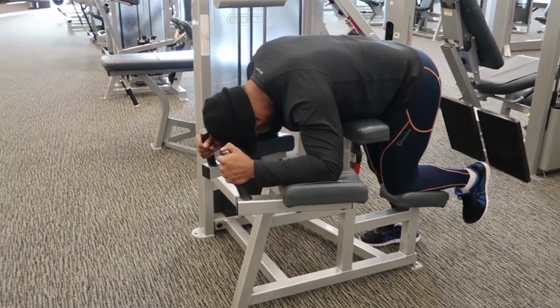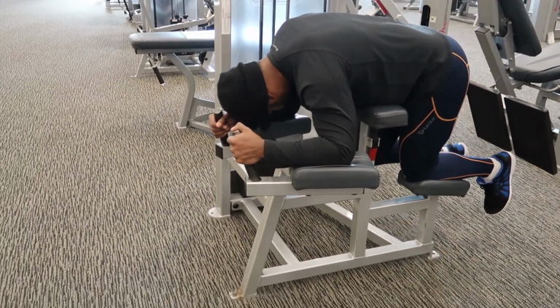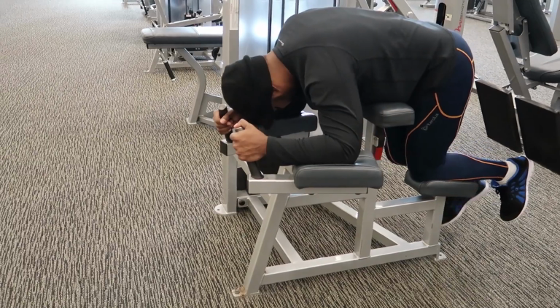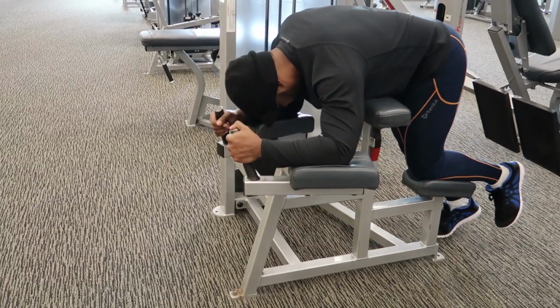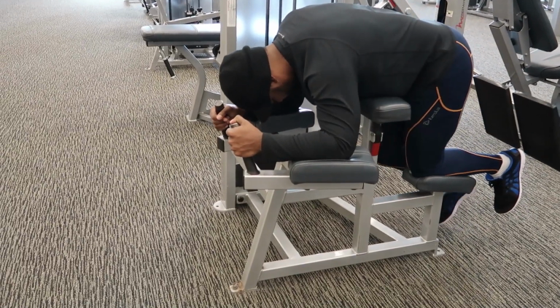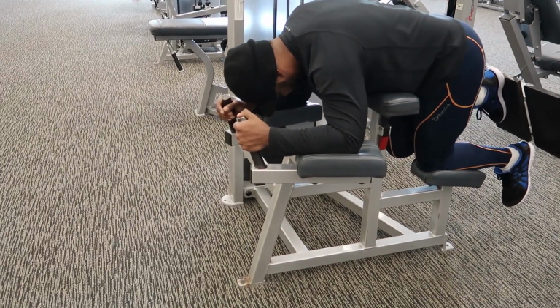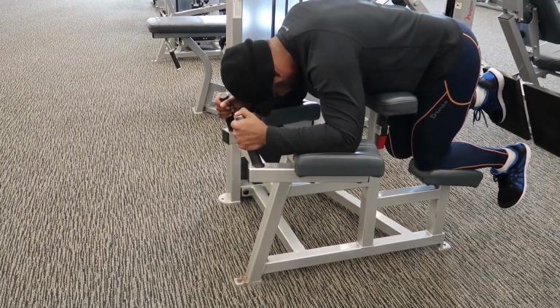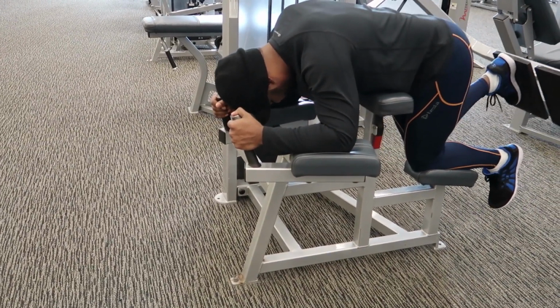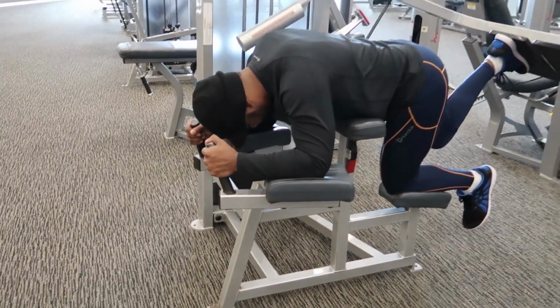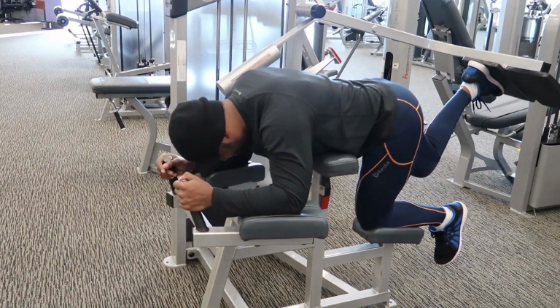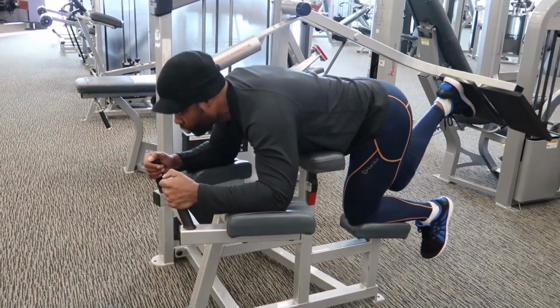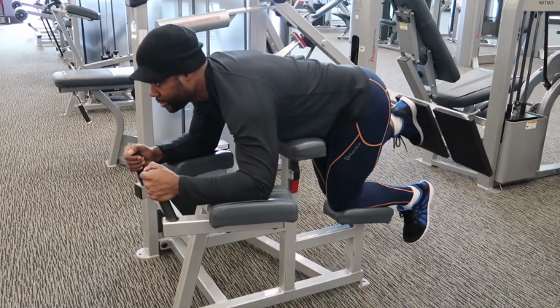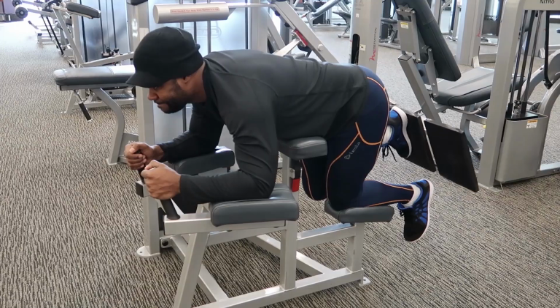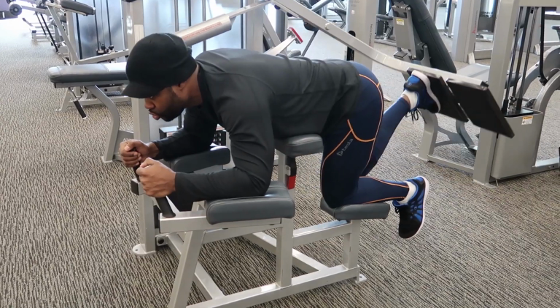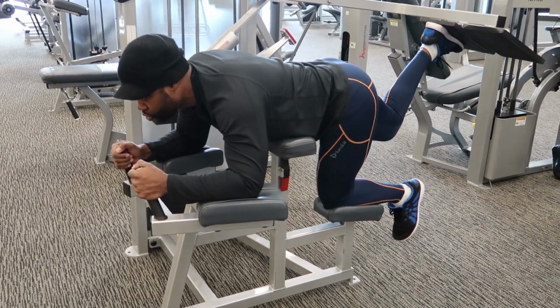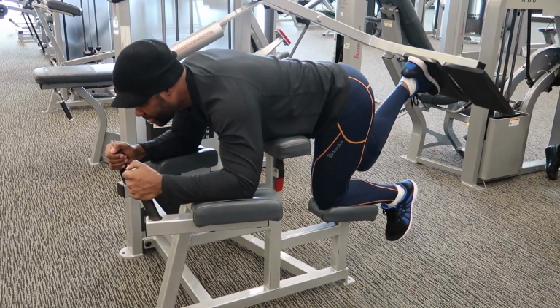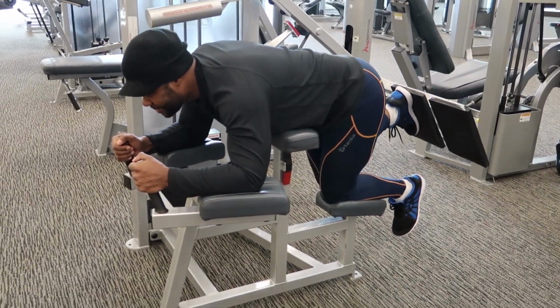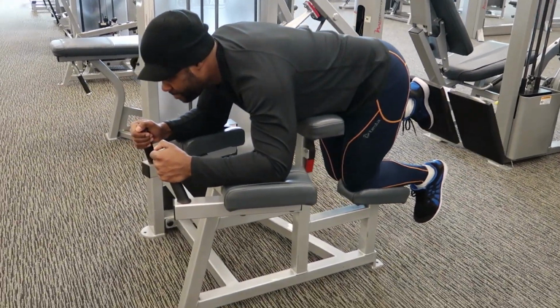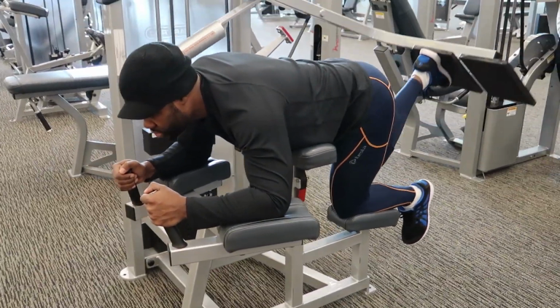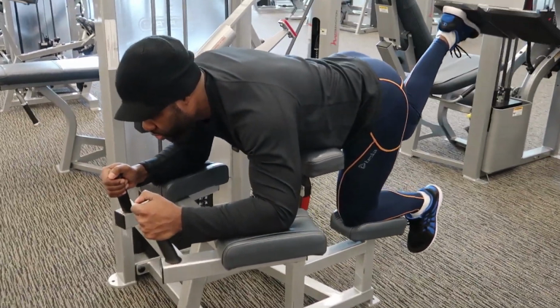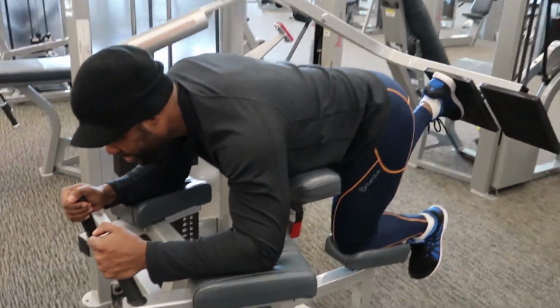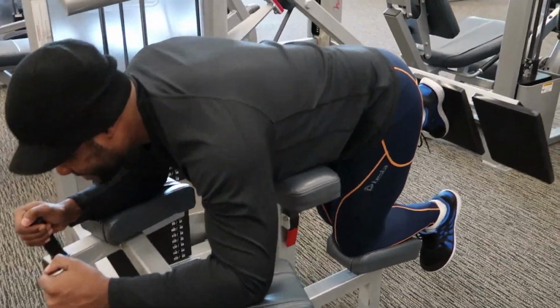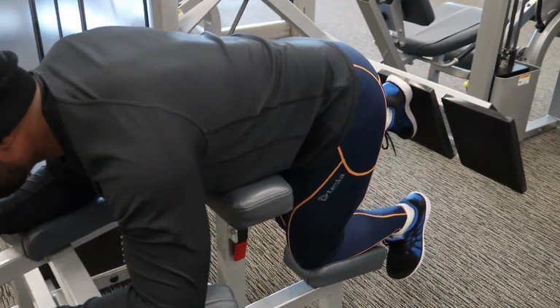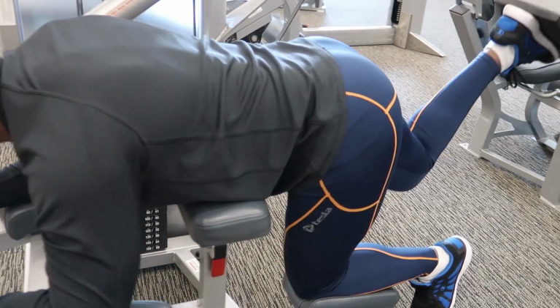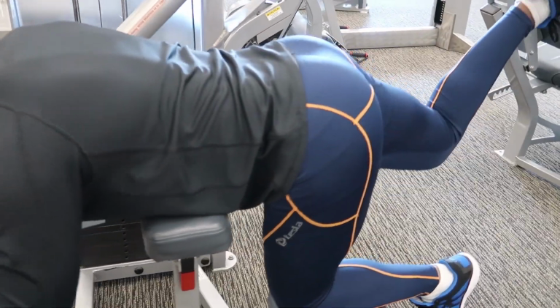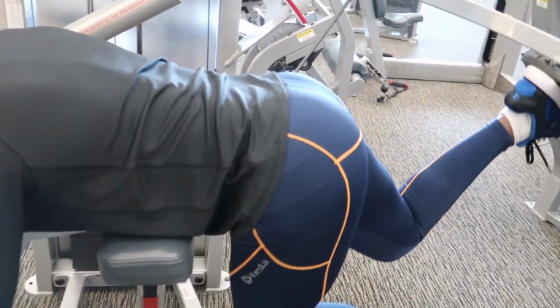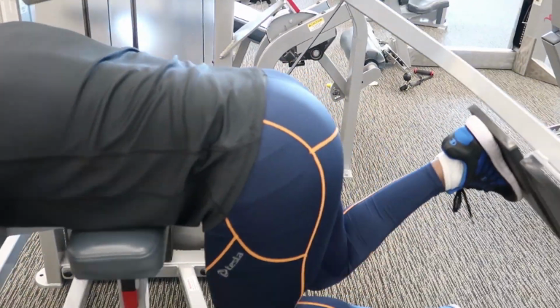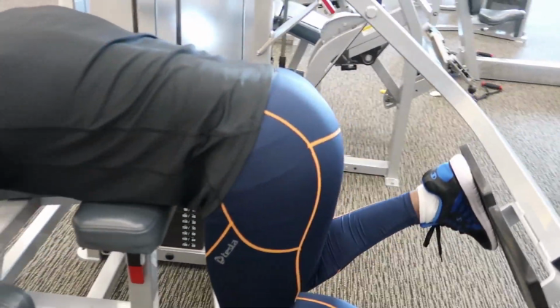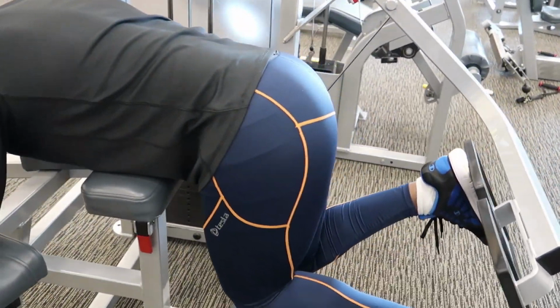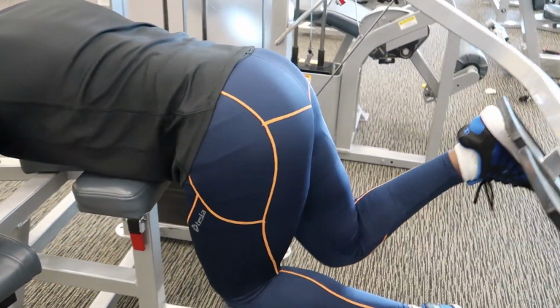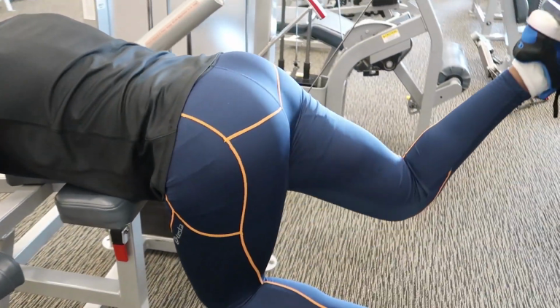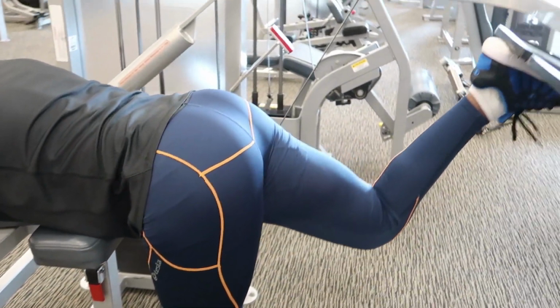Many gyms are now equipped with this special equipment, or something just like this, that isolates the glutes. It's a great way to isolate those muscles, and the great thing about these machines is that you're locked into position so that you can concentrate fully on contracting those muscles.